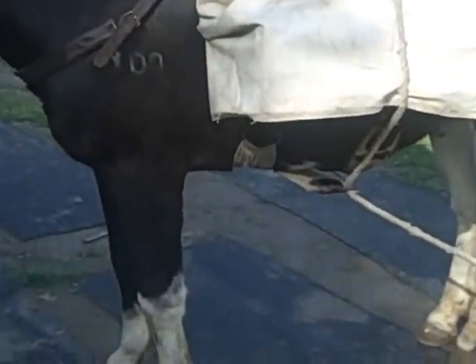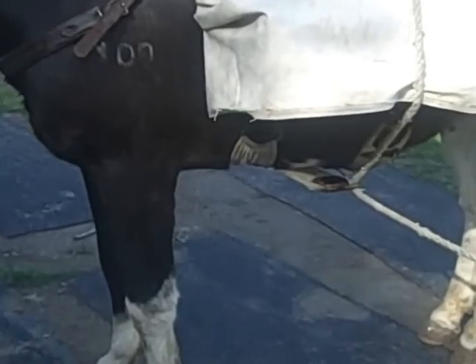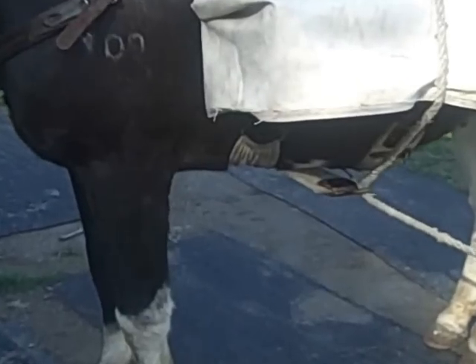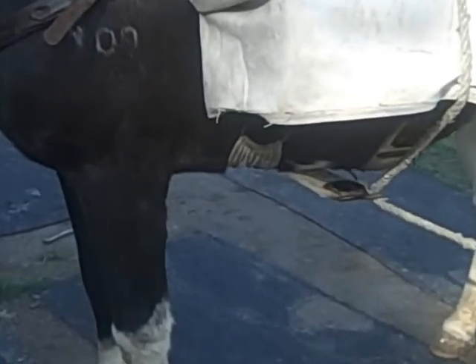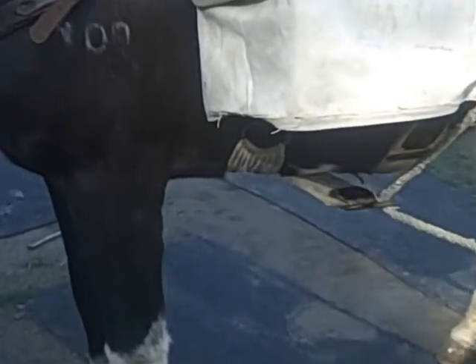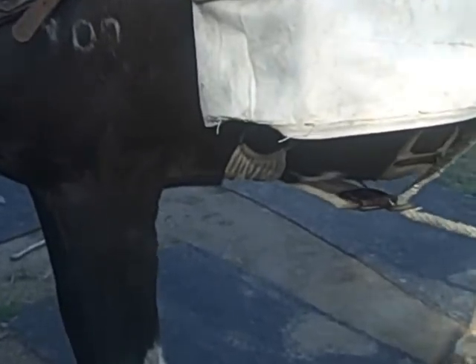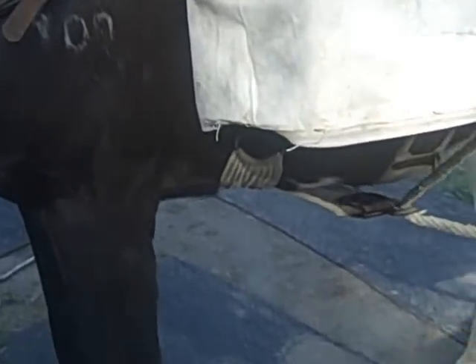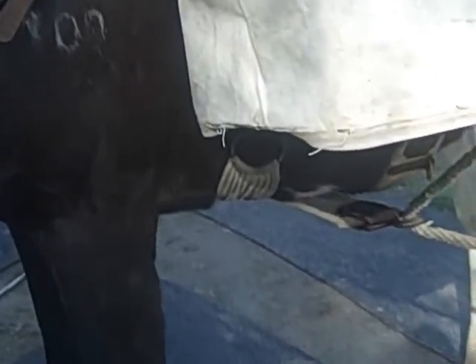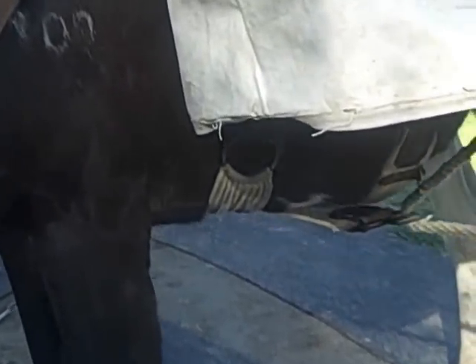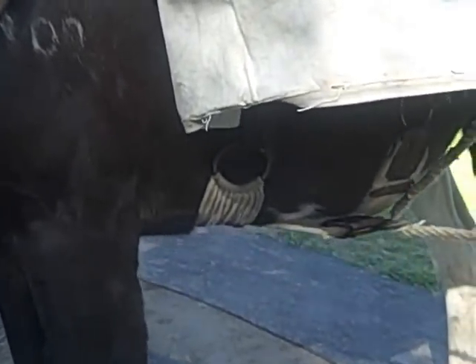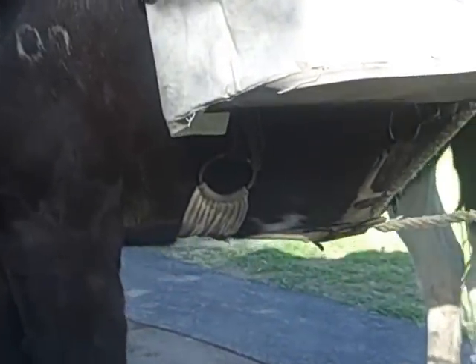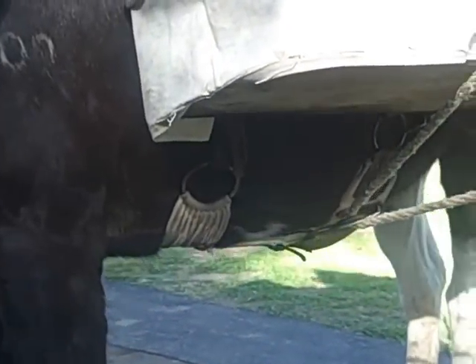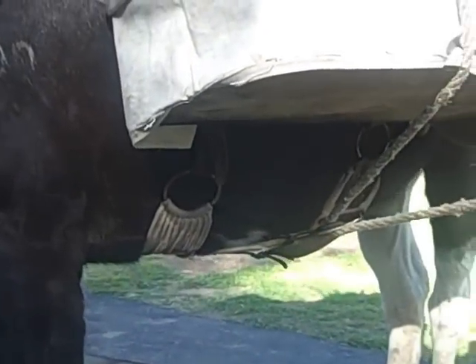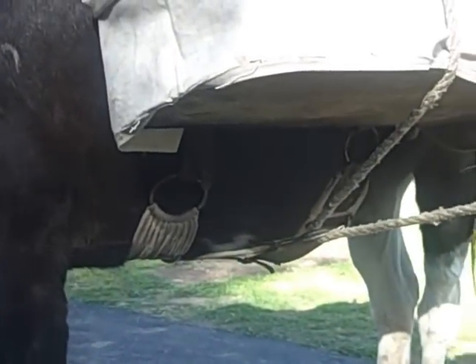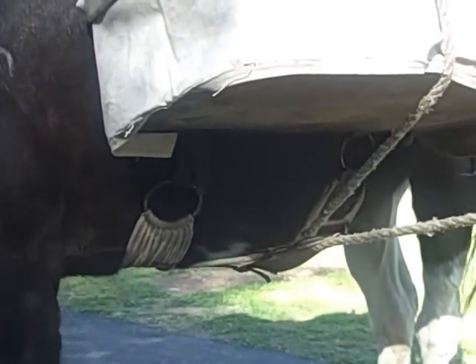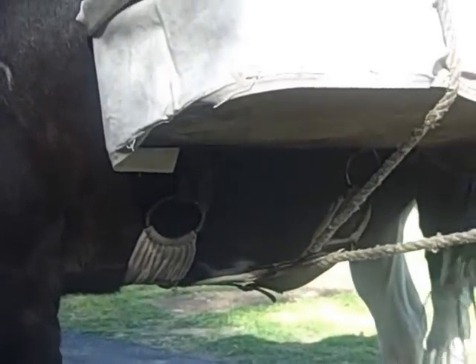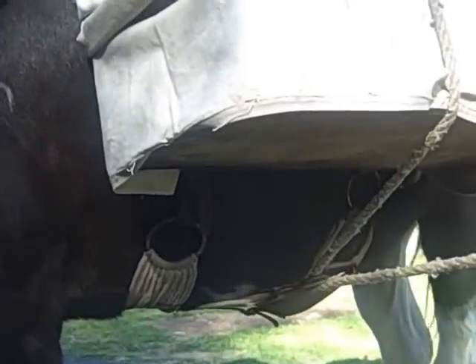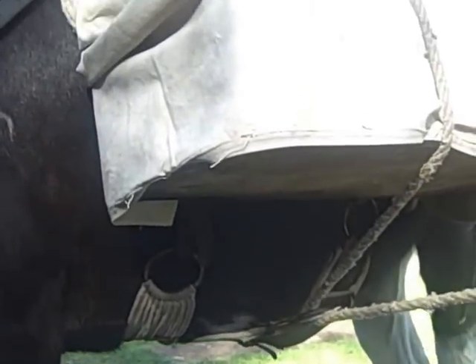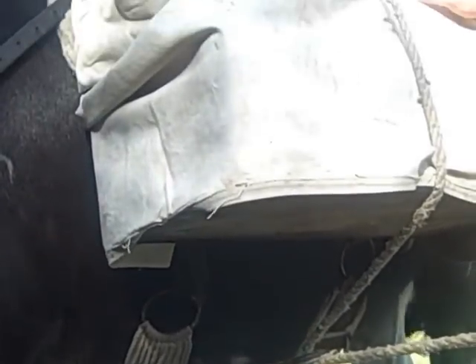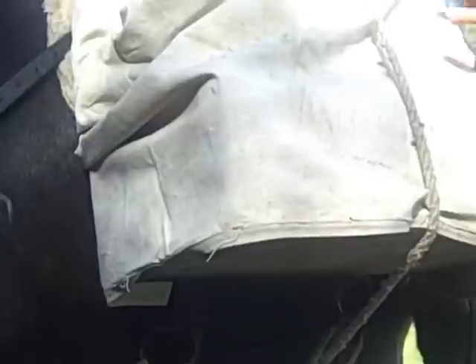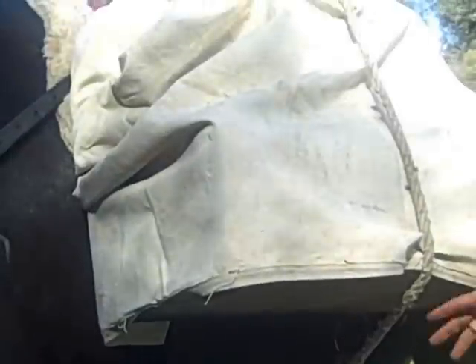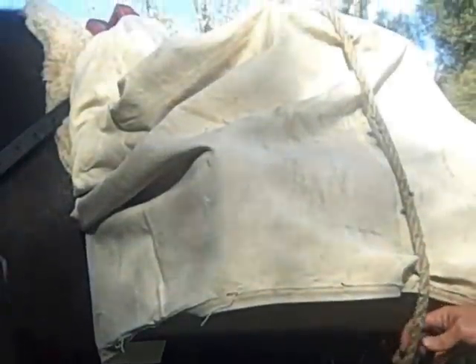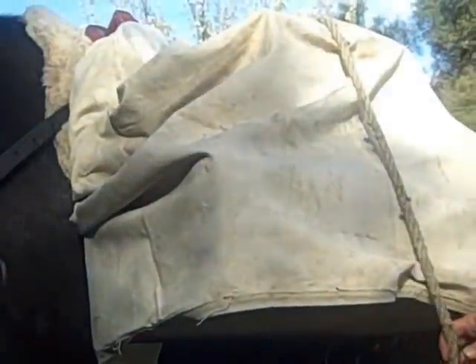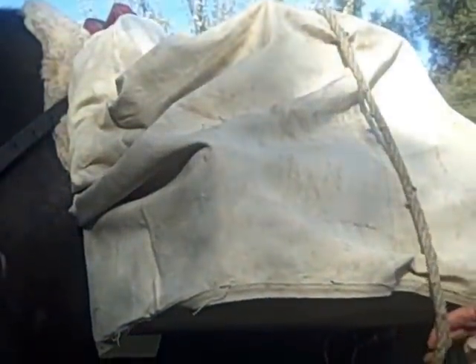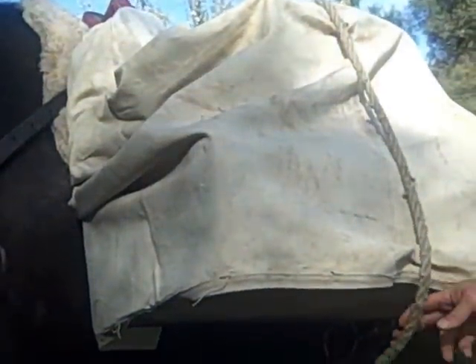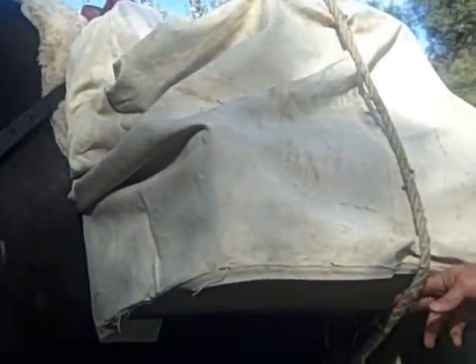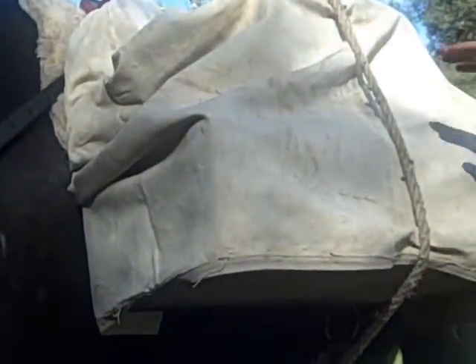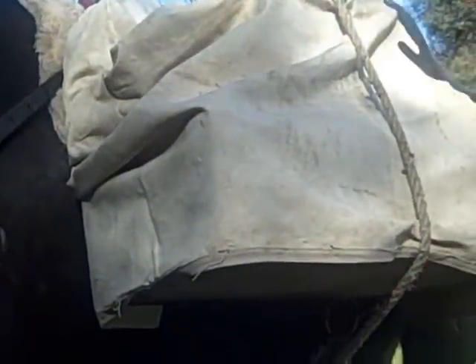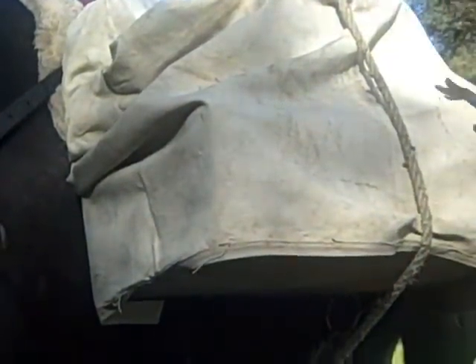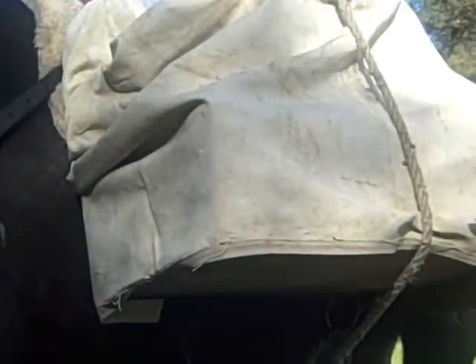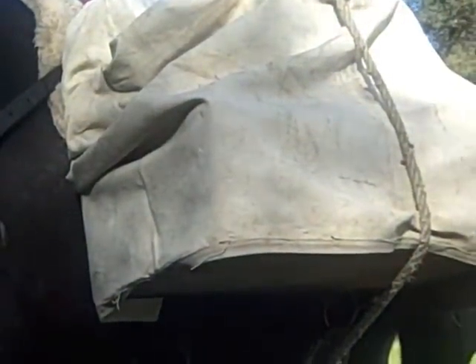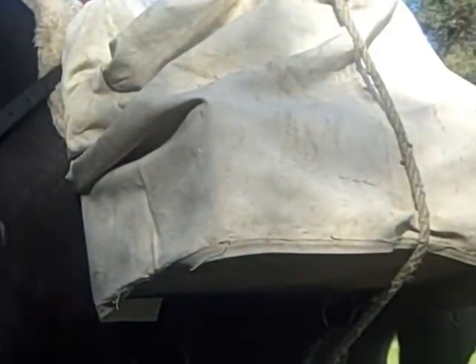Starting with the box hitch. You can see the bags are already packed, the matty's on, I've already tossed the cinch over the top, starting from the on side.